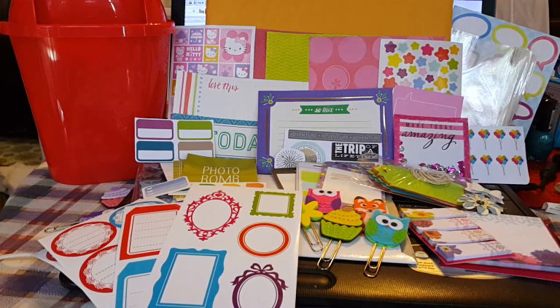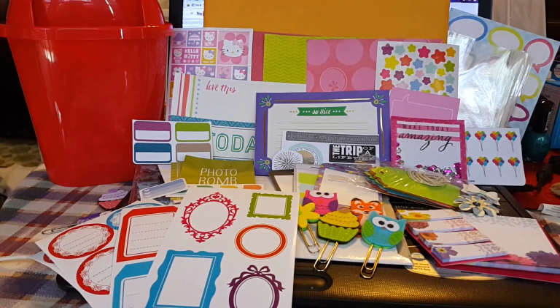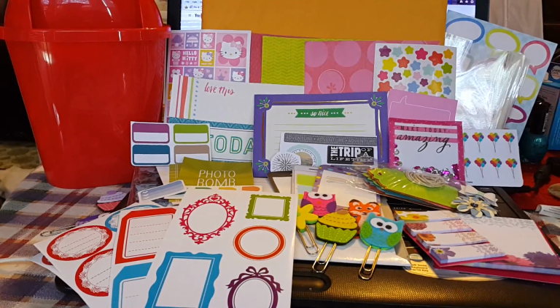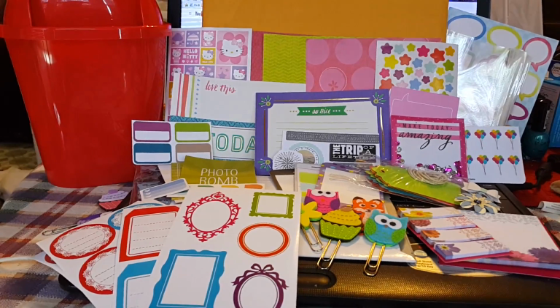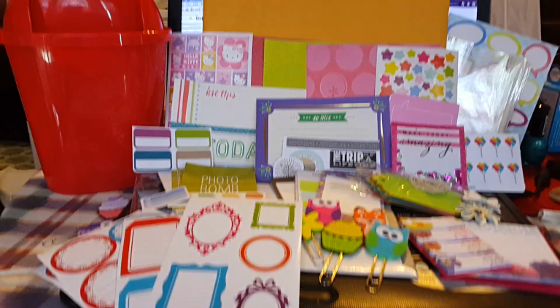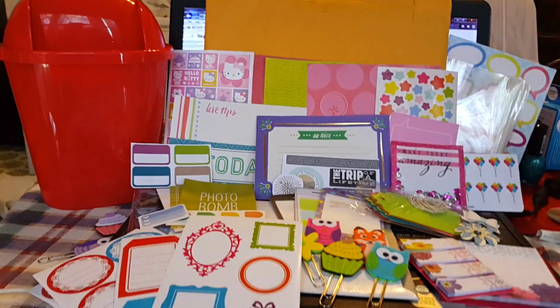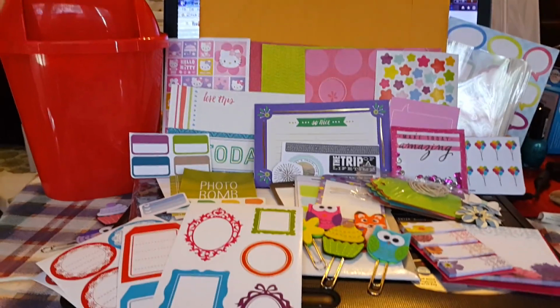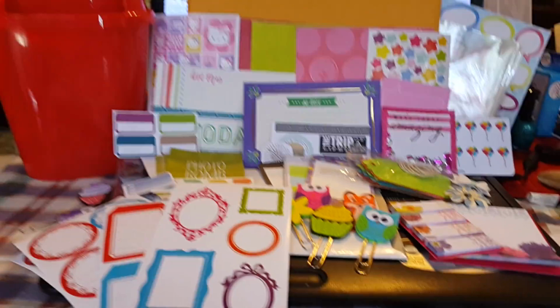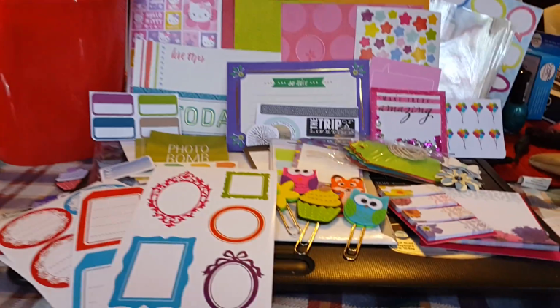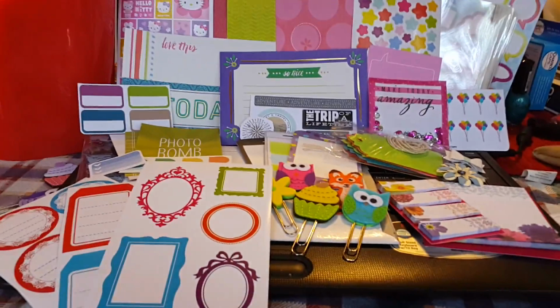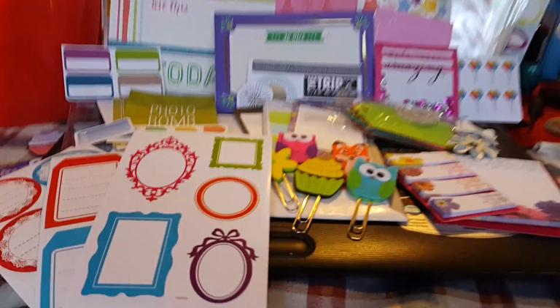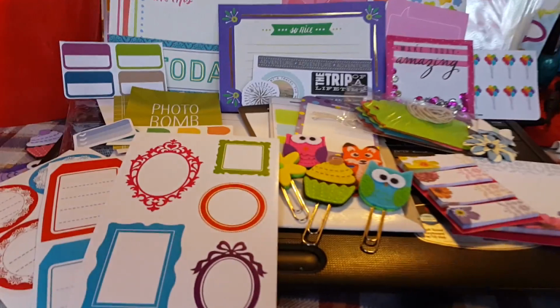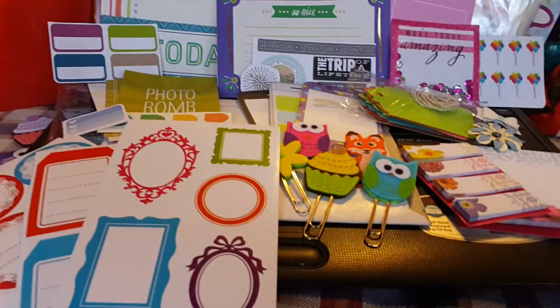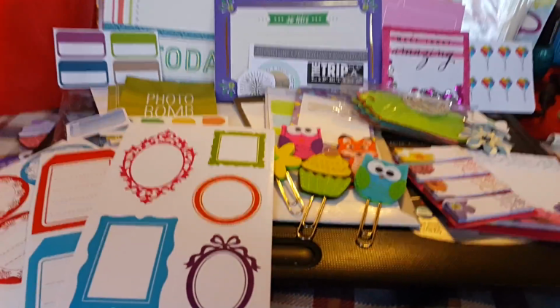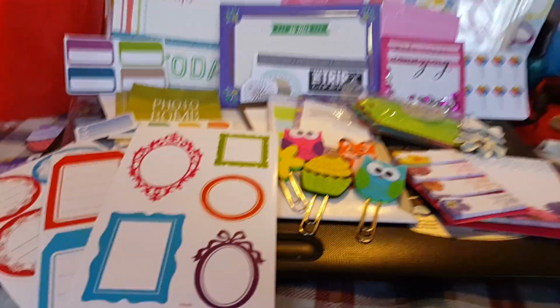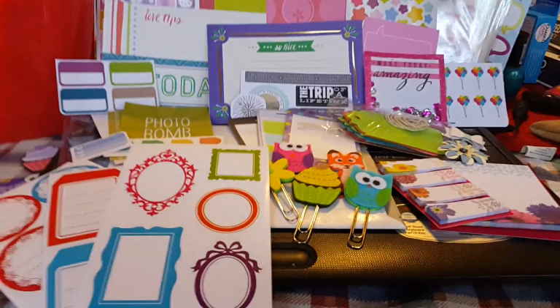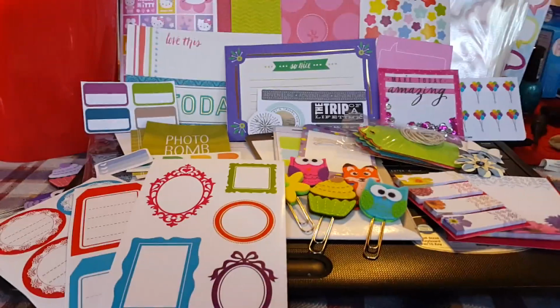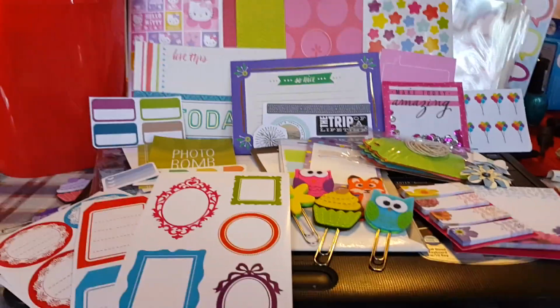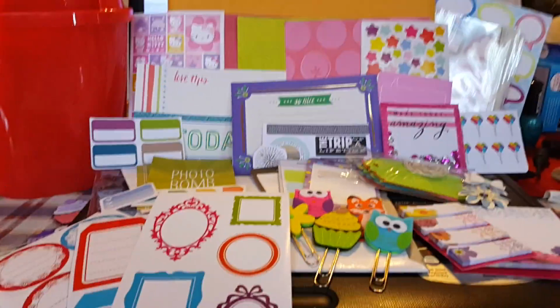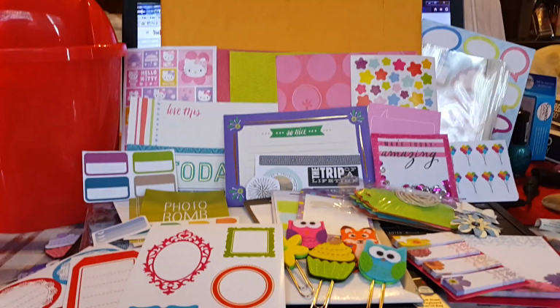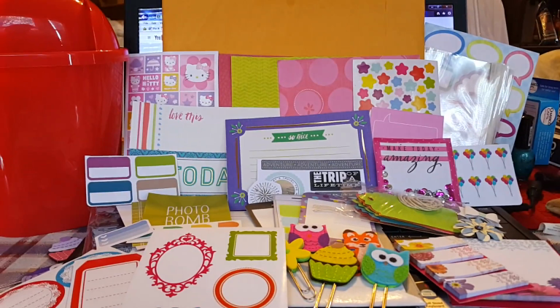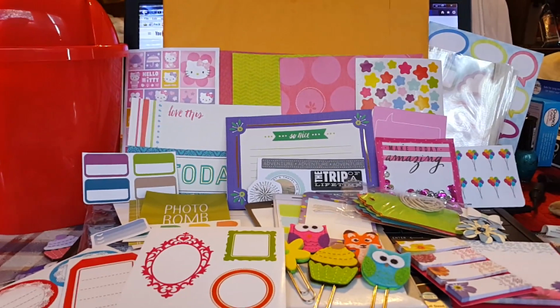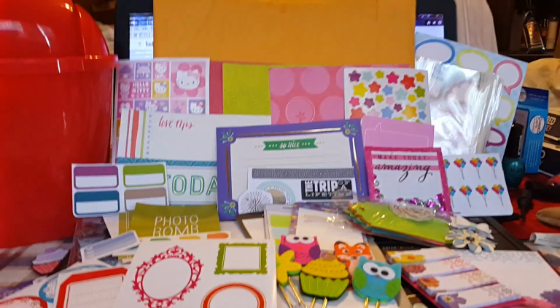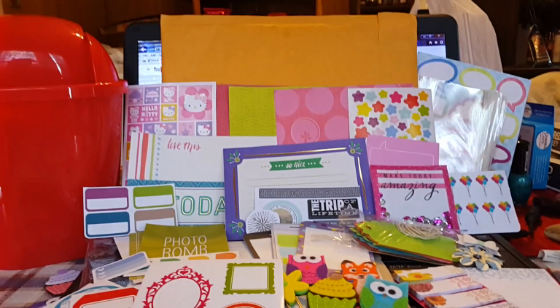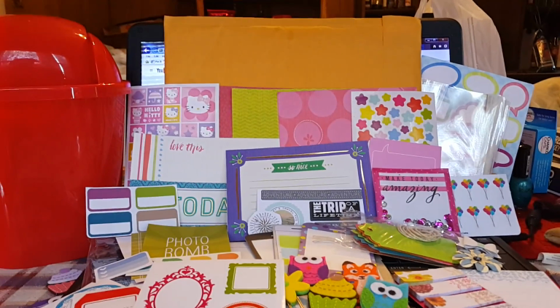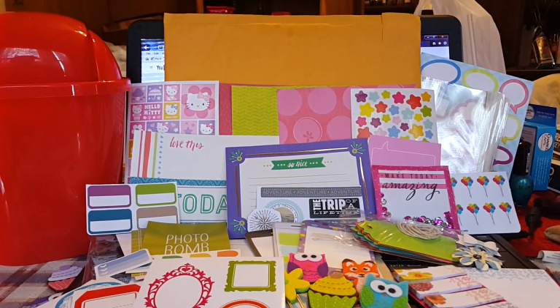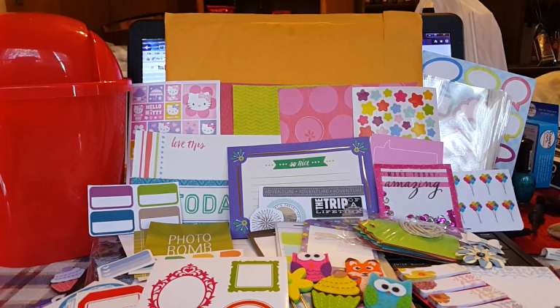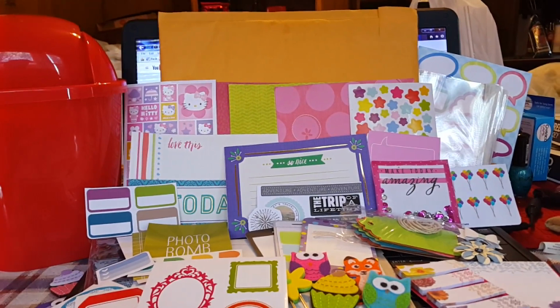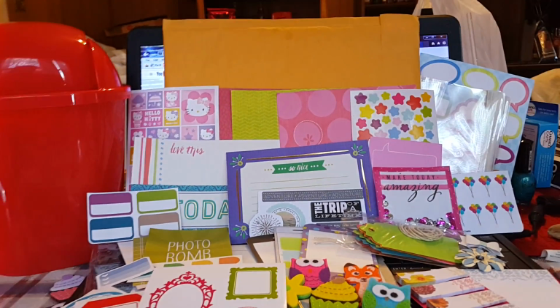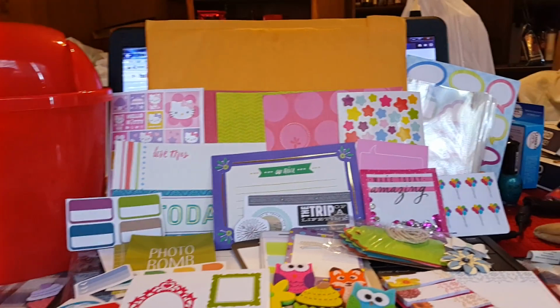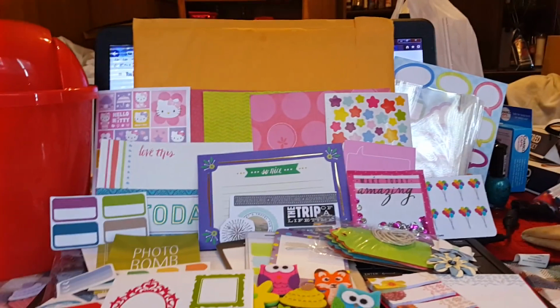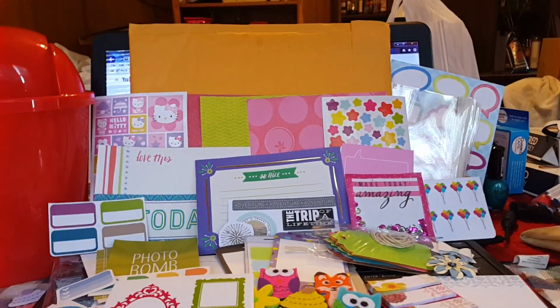Hey, this is Crafty Lady. So I joined this fun little swap, and it's just swapping some planner supplies. It's kind of a round-robin thing.